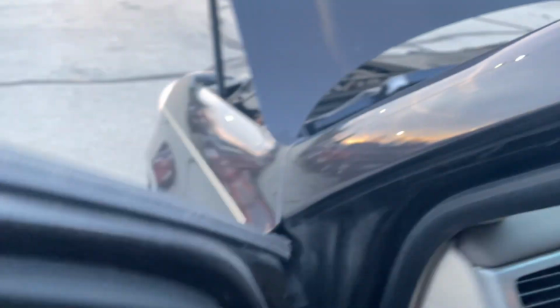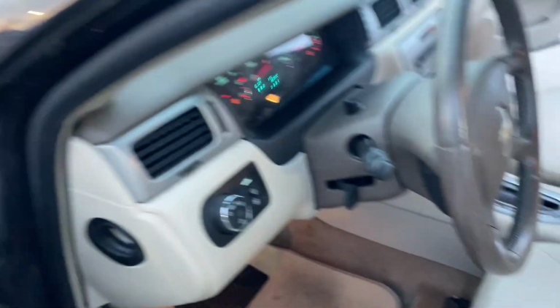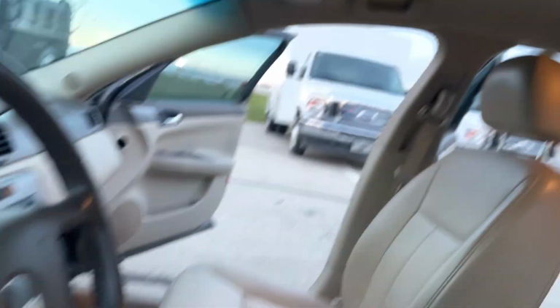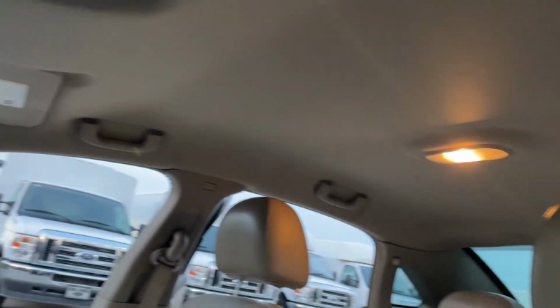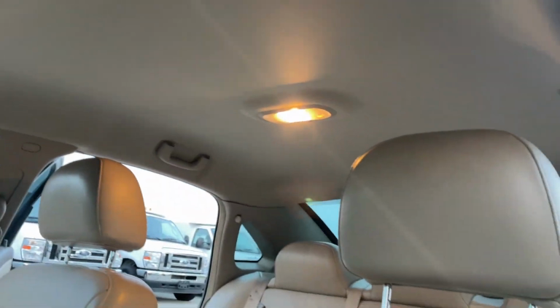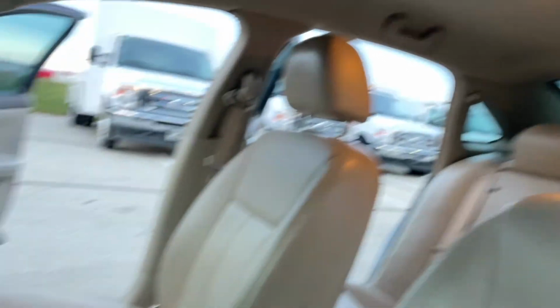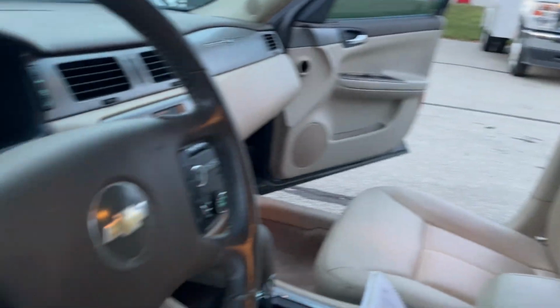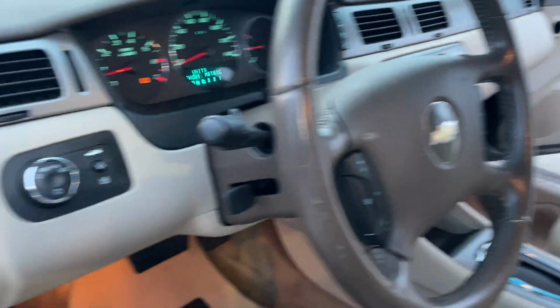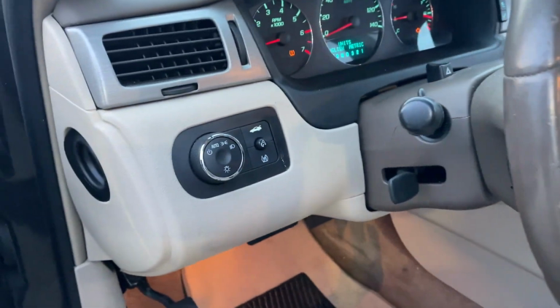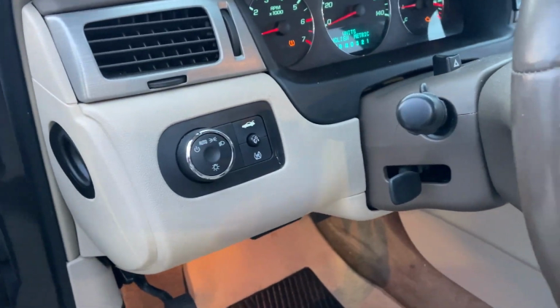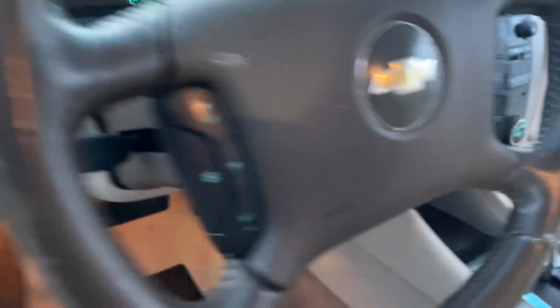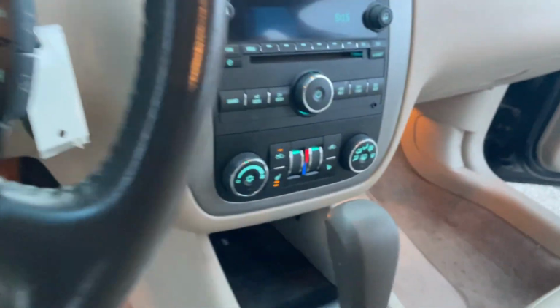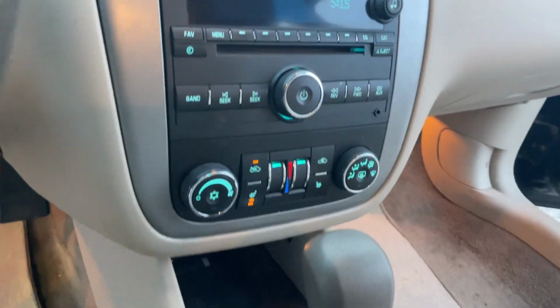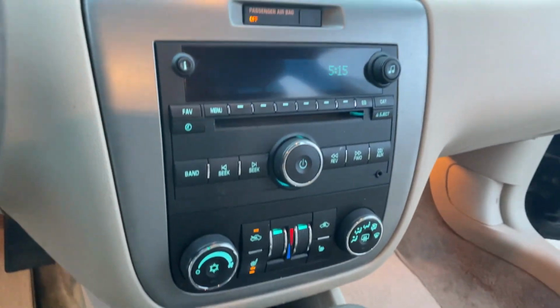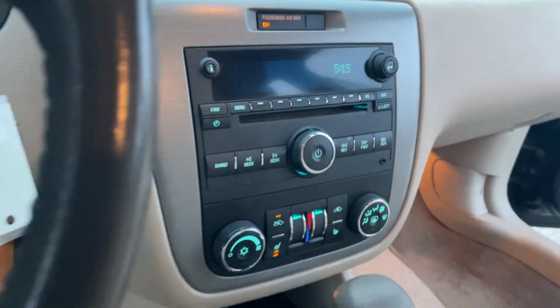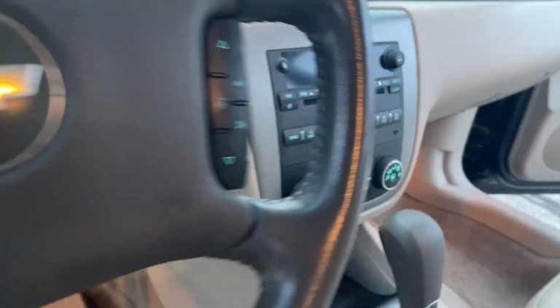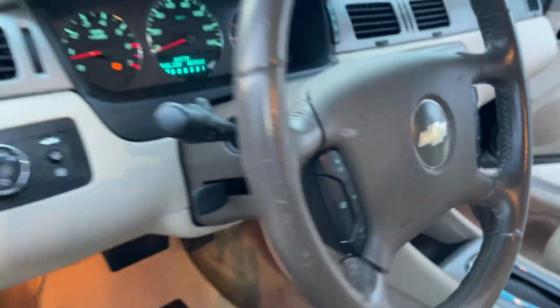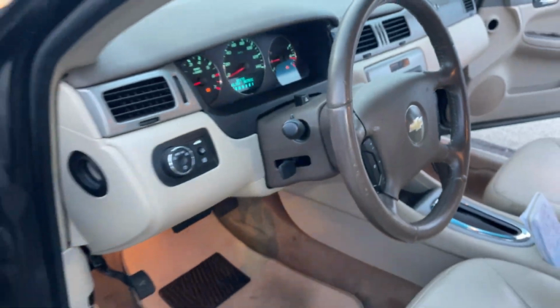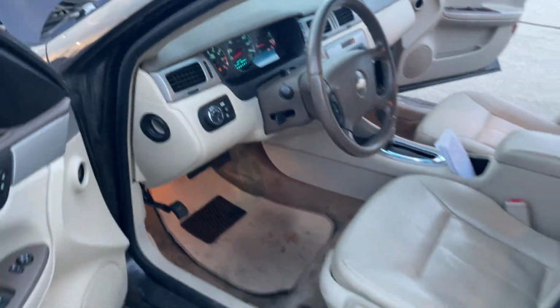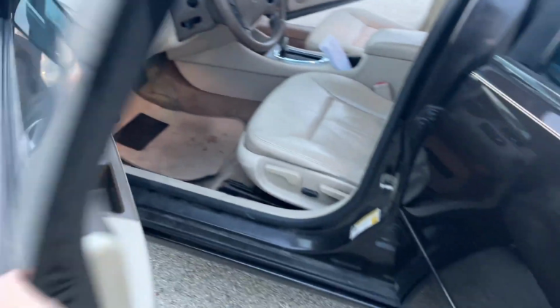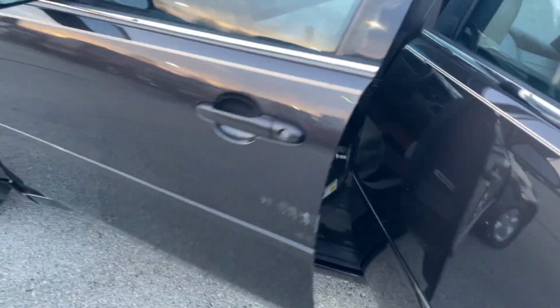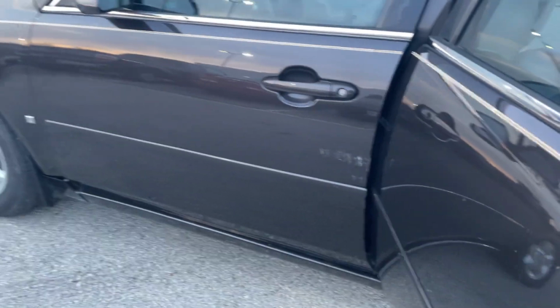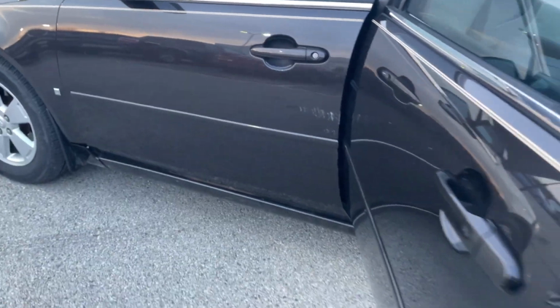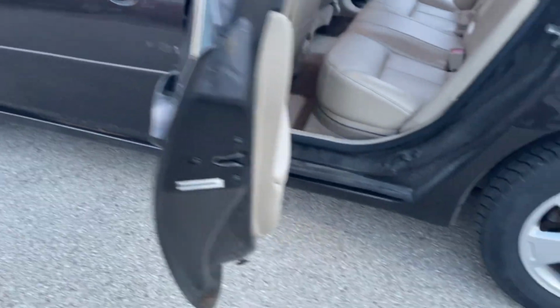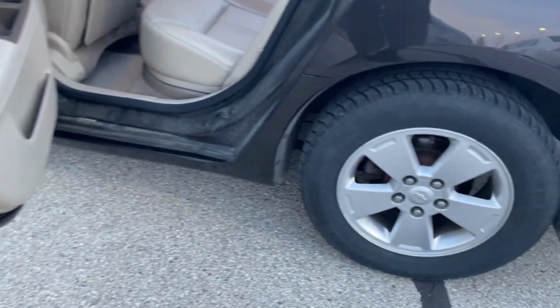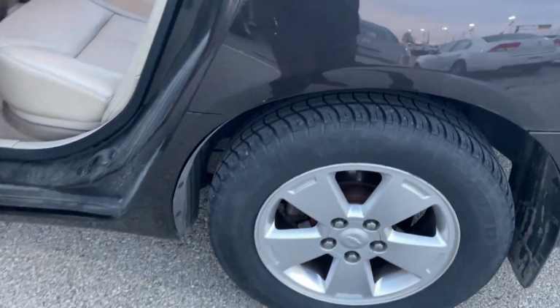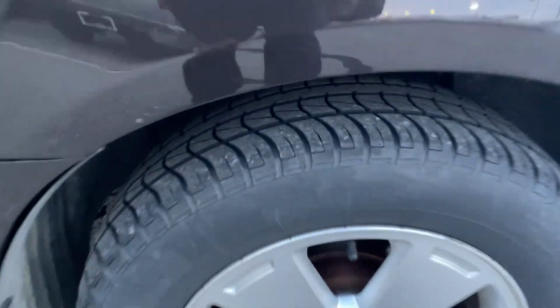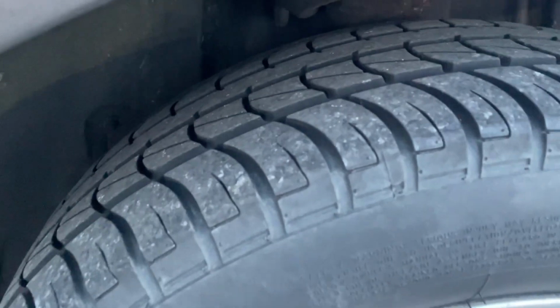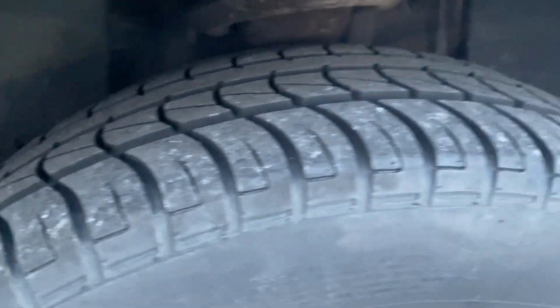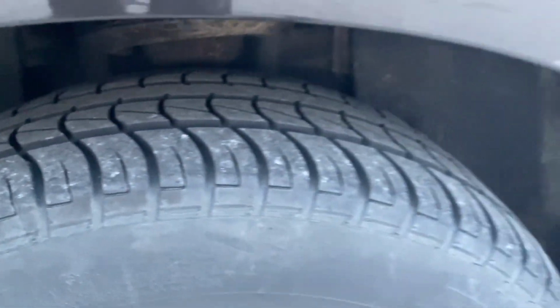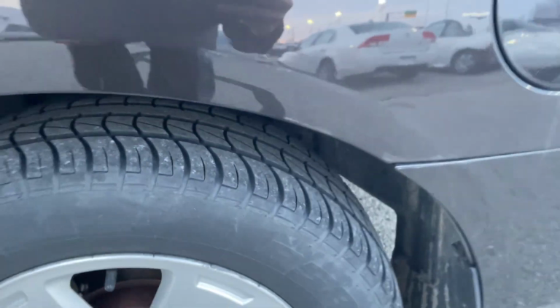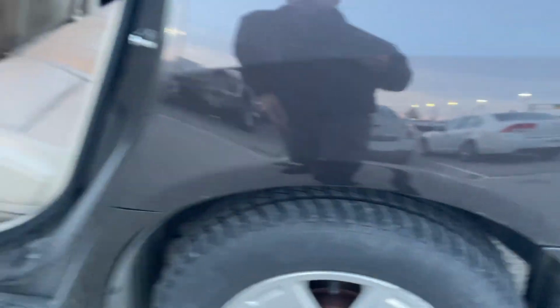Everything else is pretty nice on it, works just fine. Auto lights, heated seats, heat and AC work. Rear tires have more tread on them than the front.